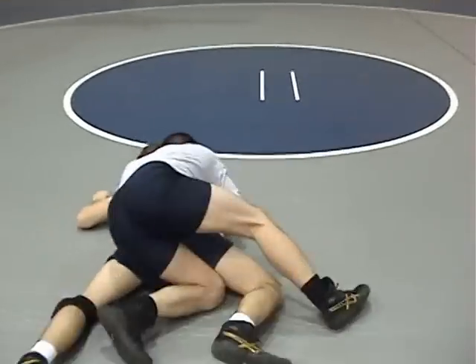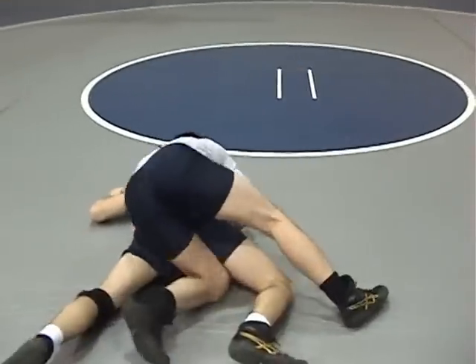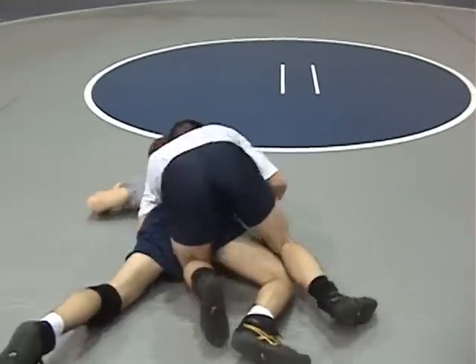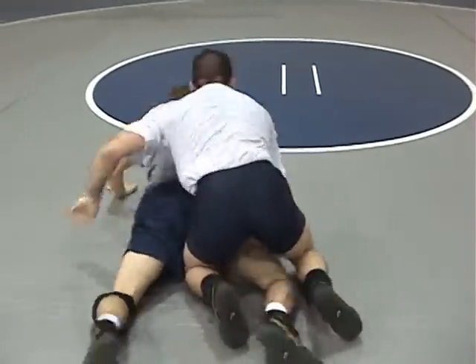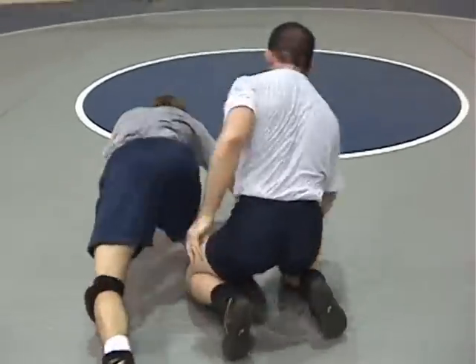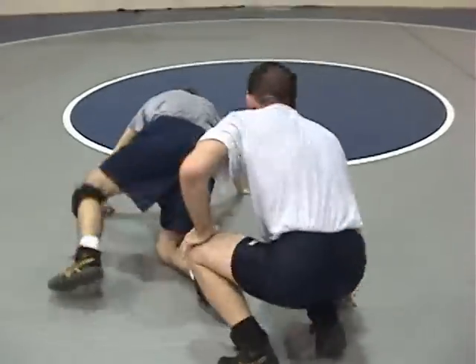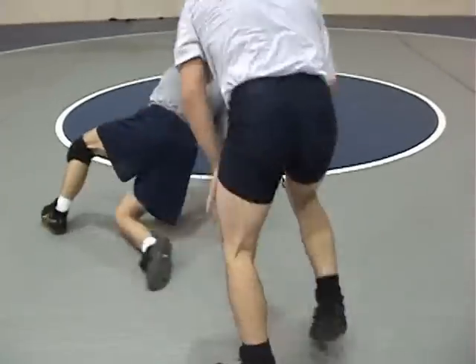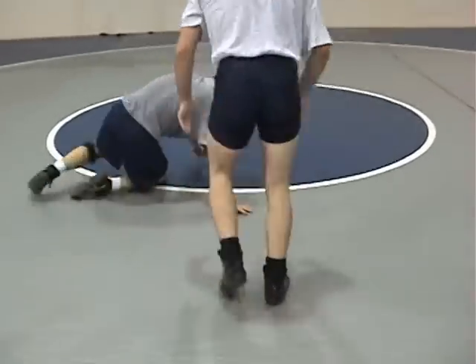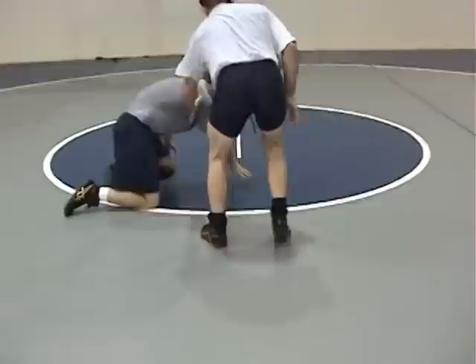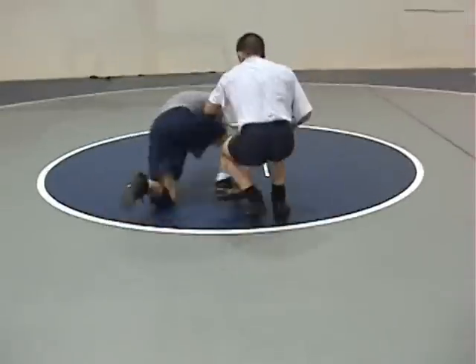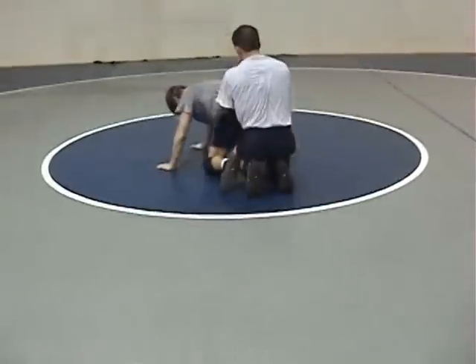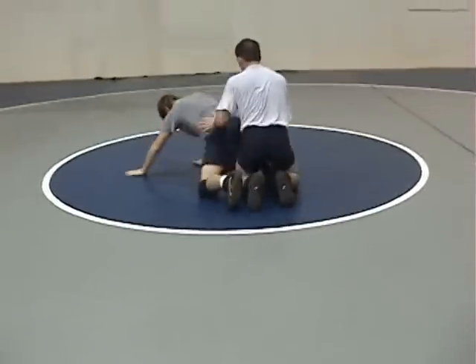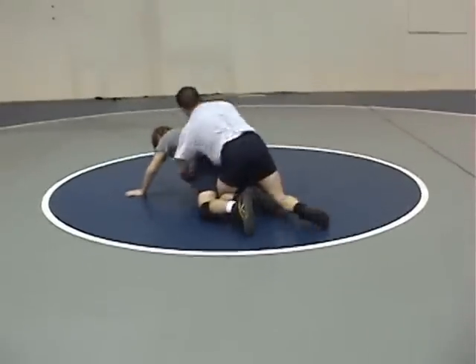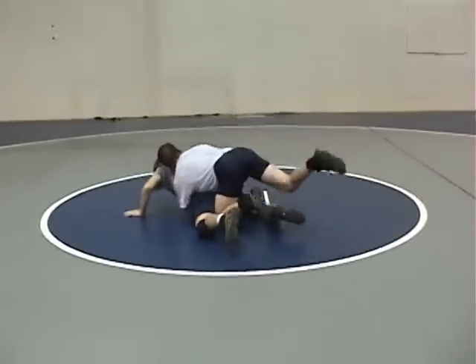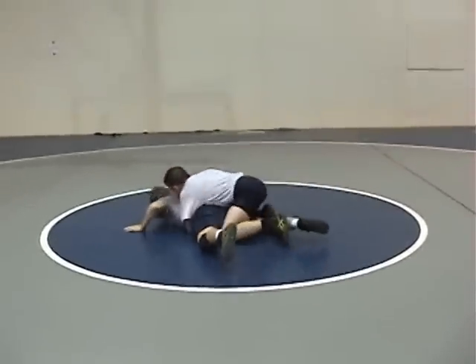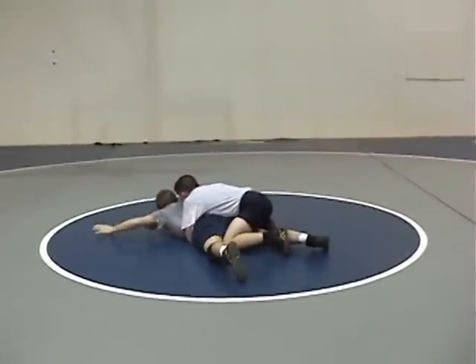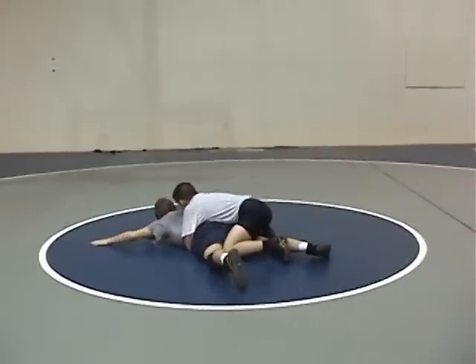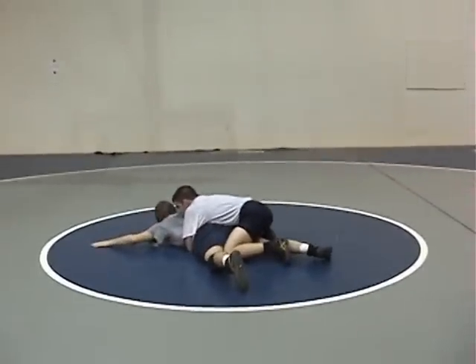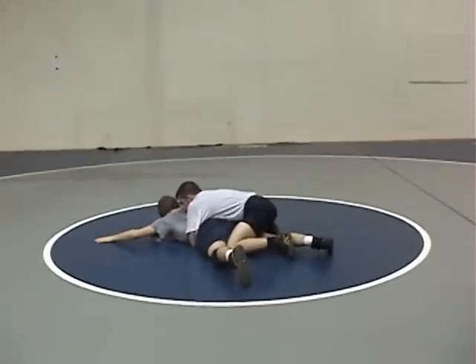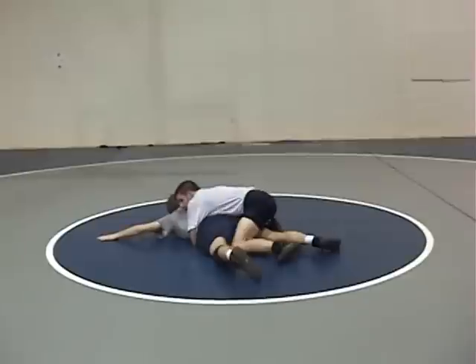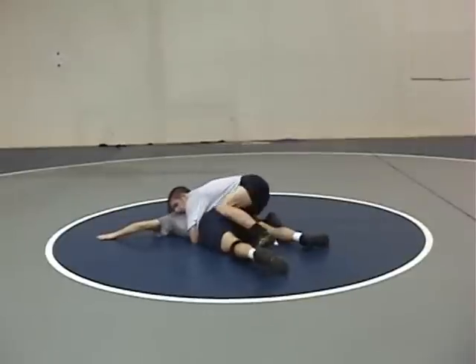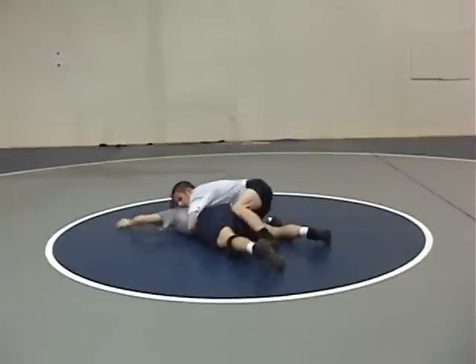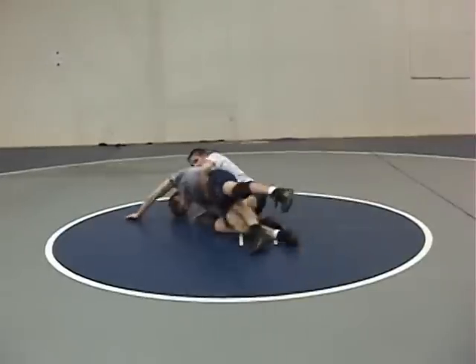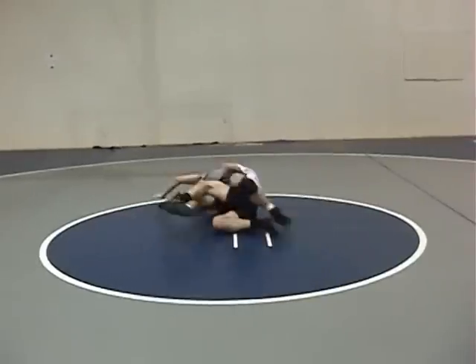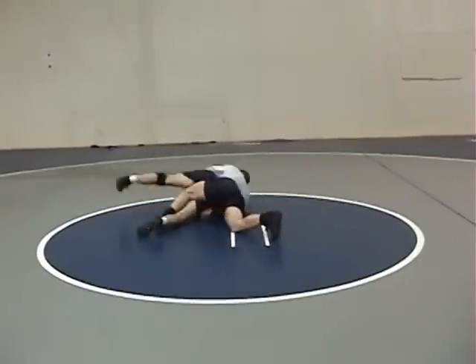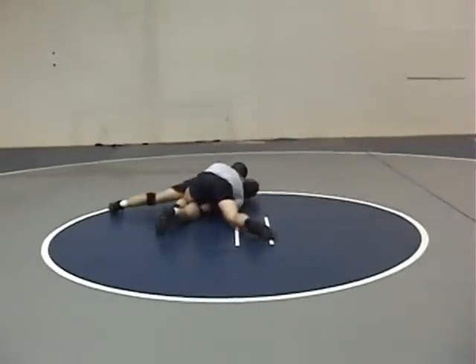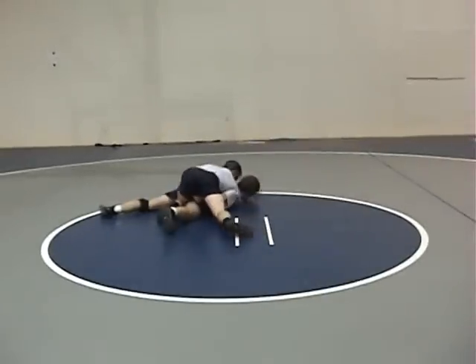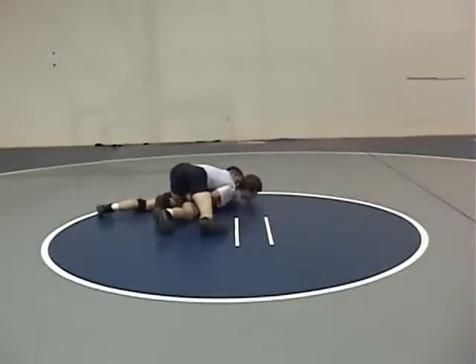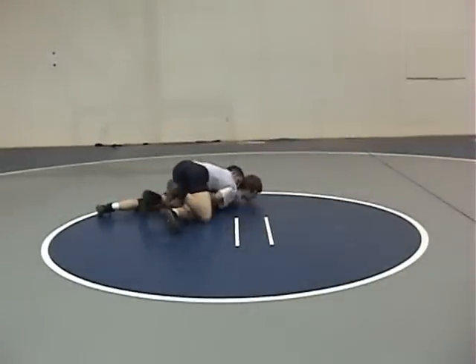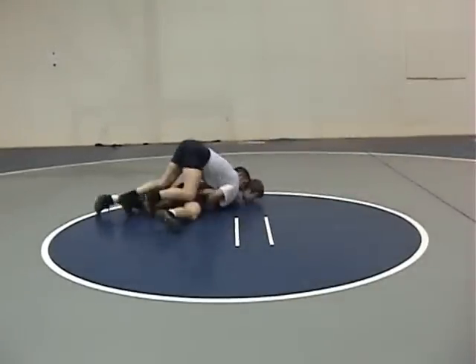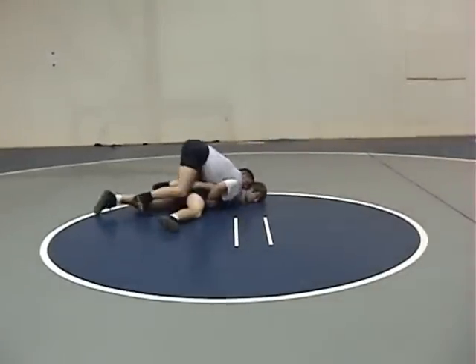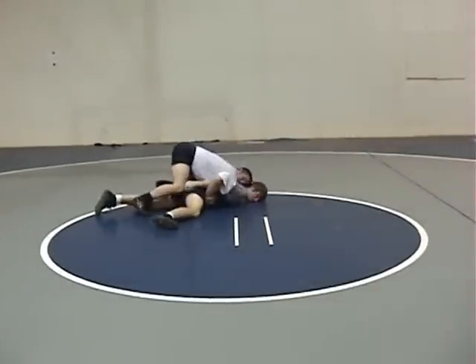One more time, in a slower motion. Coach Prince, again, is in par-tier. He's in a tight waist. James turns his hip down. Coach Prince runs him over his arm, locks up the trapped arm, and jumps to the other side and guts.